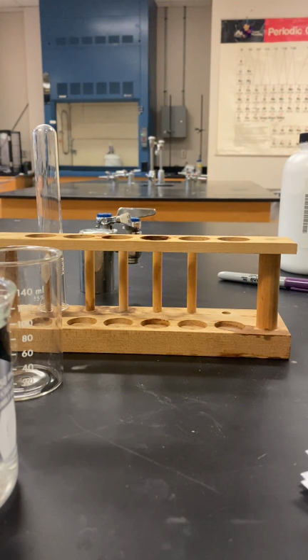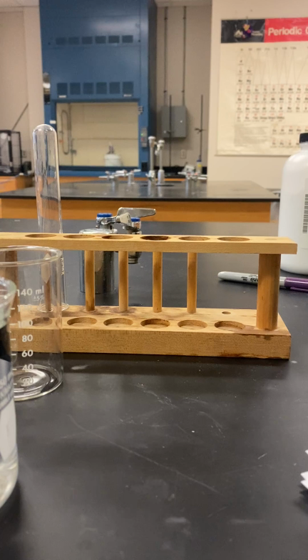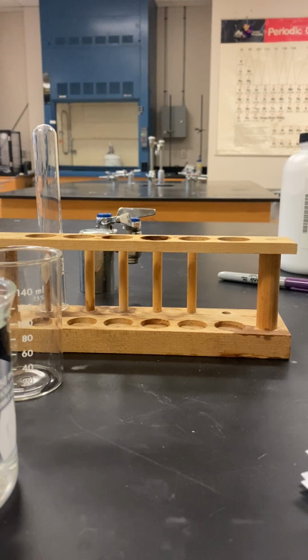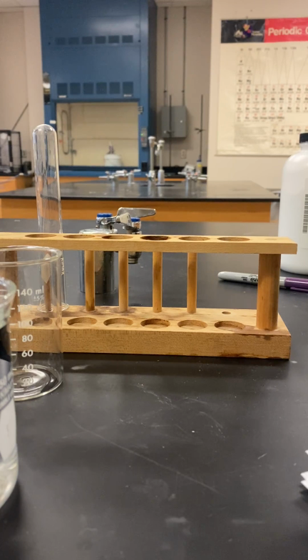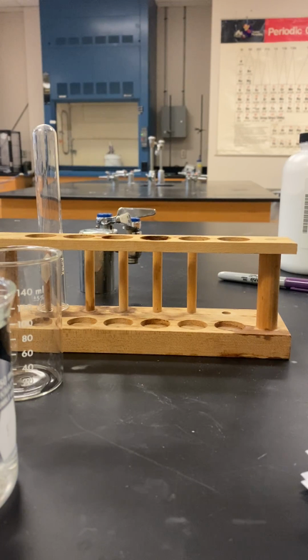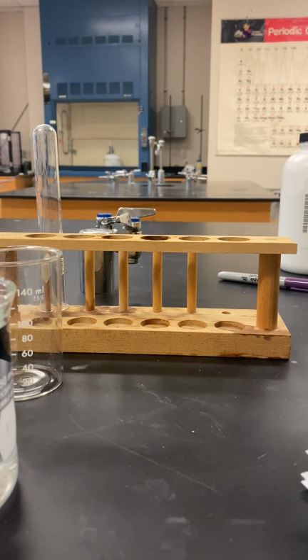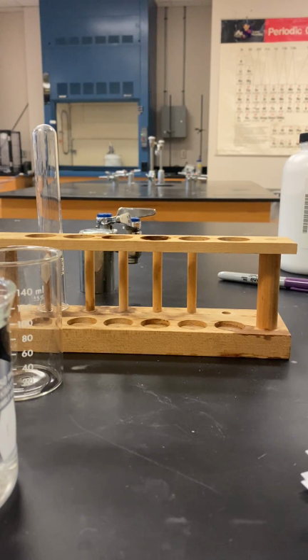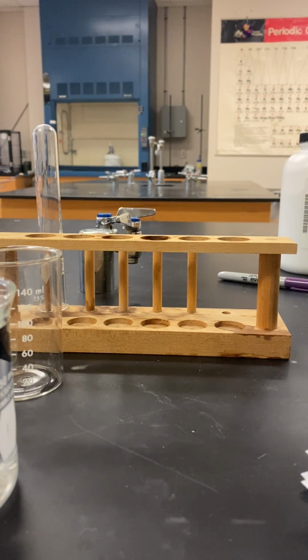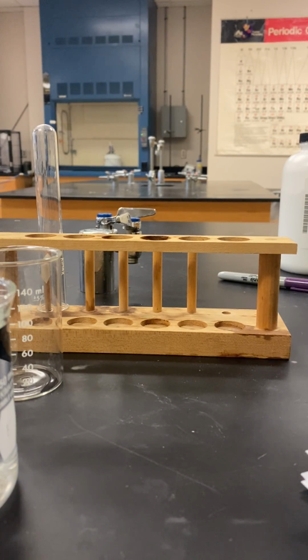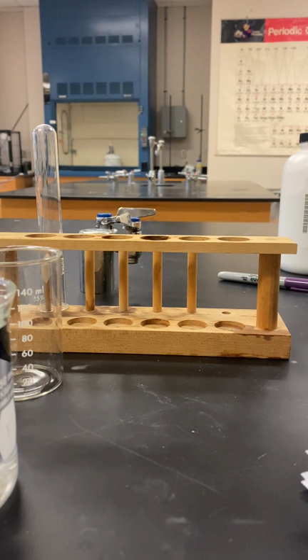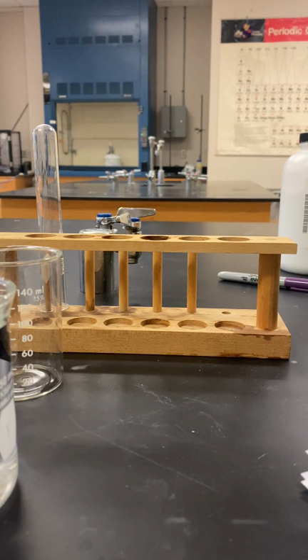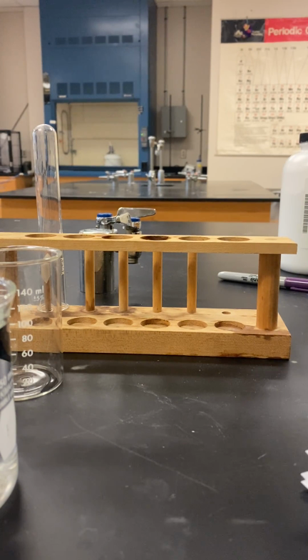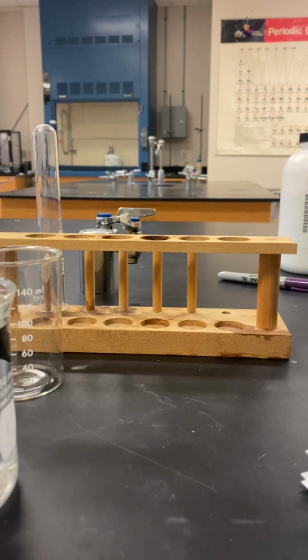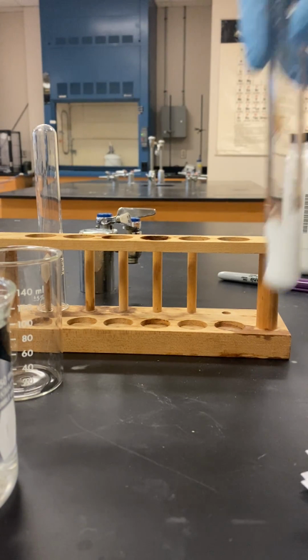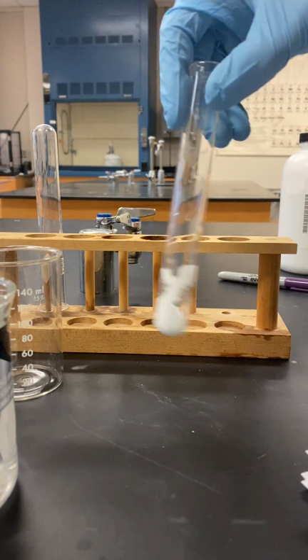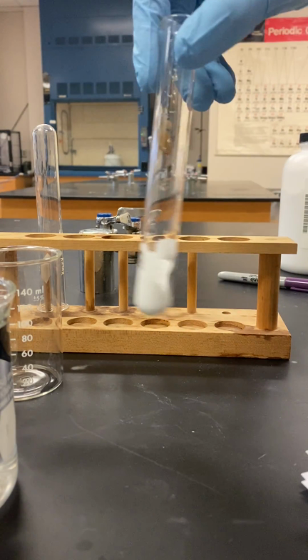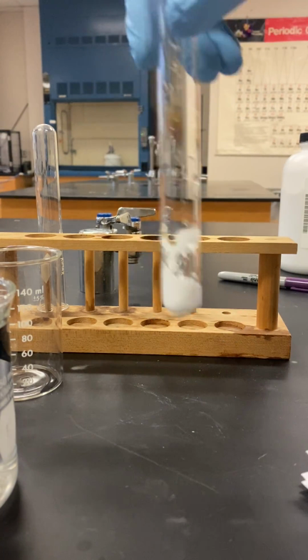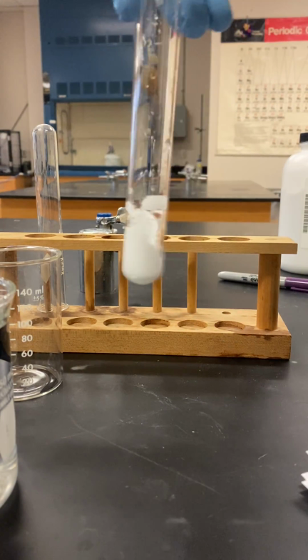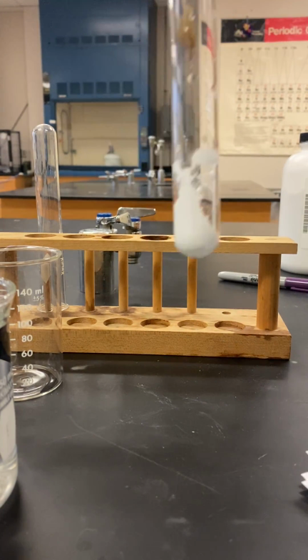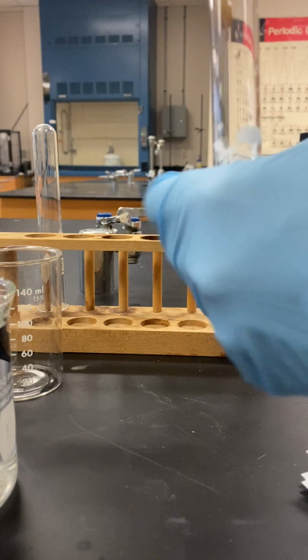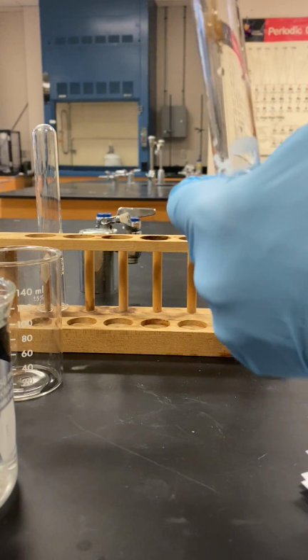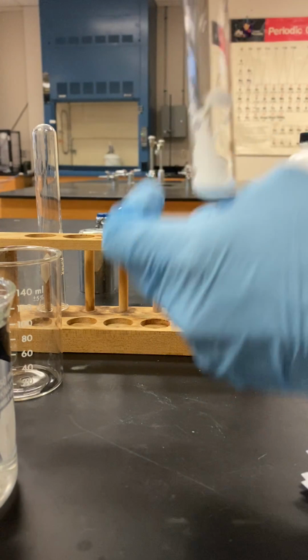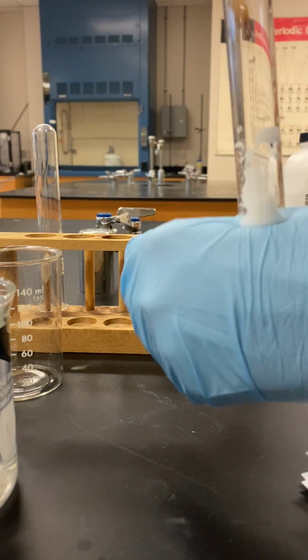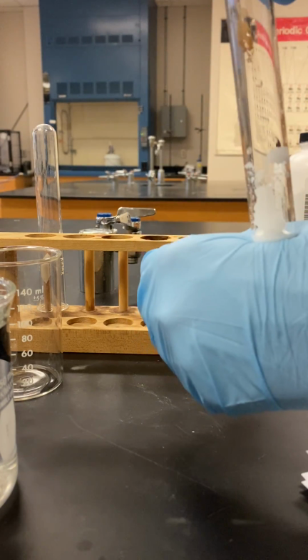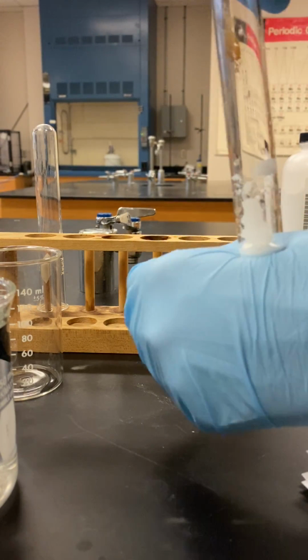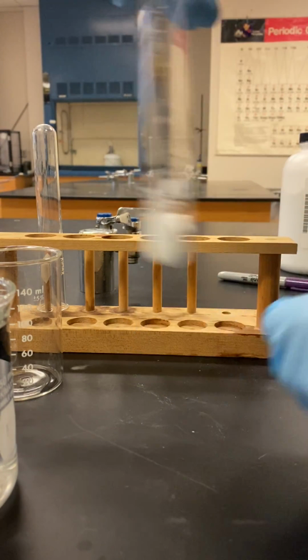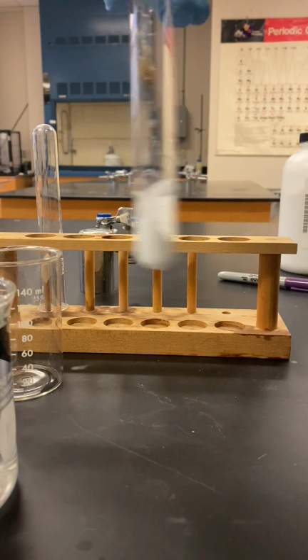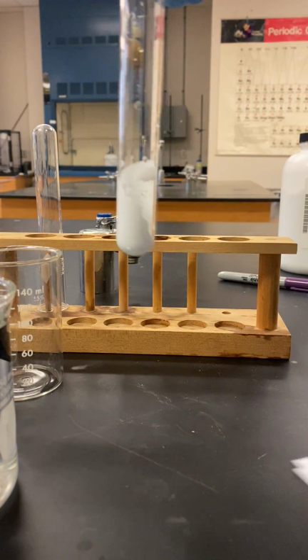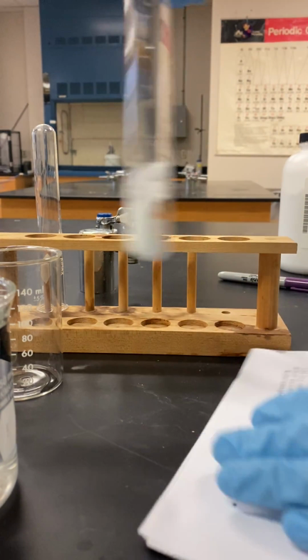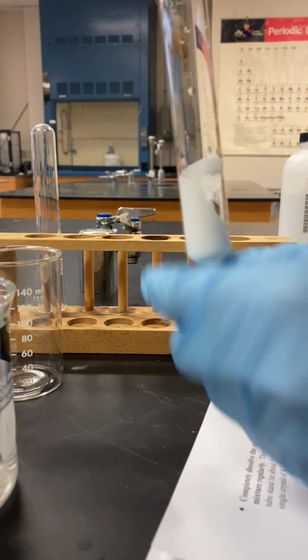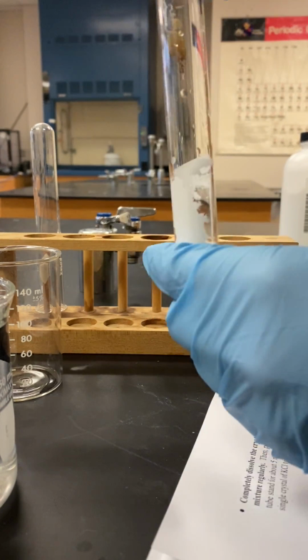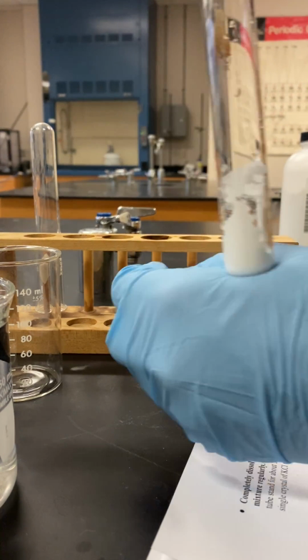Now the test tube, as of right now, doesn't feel like it's changing temperature. Kind of feels like it's staying the same to me.